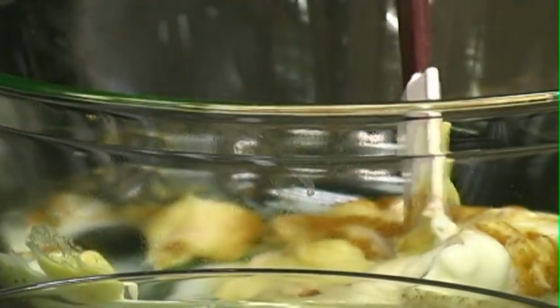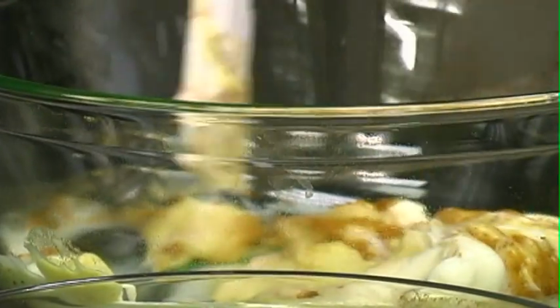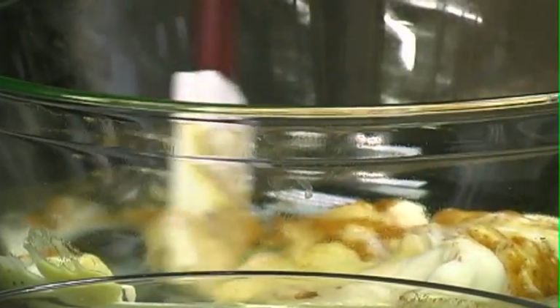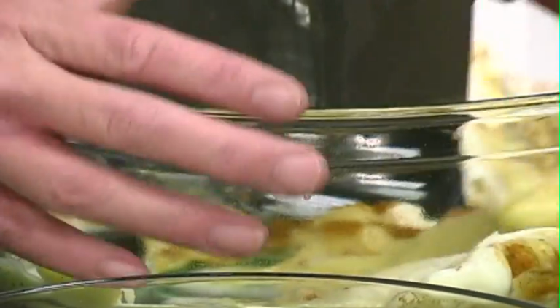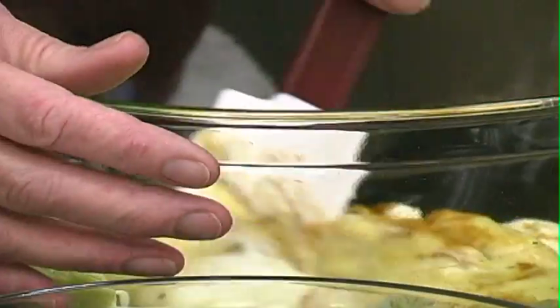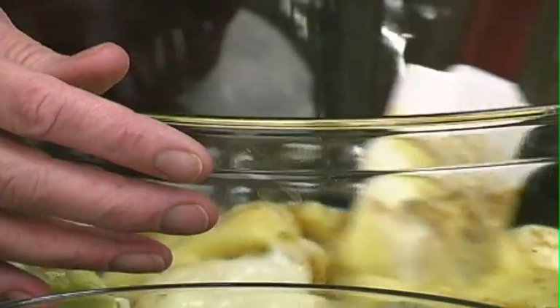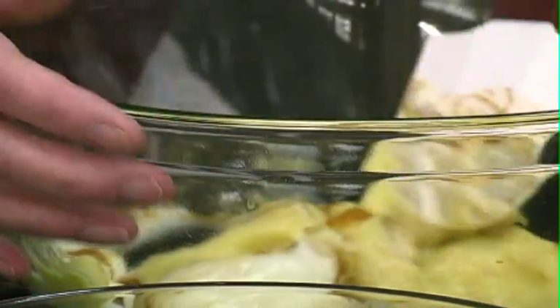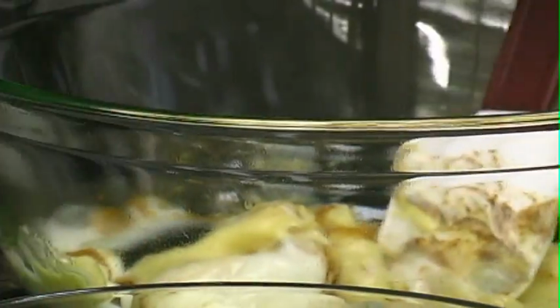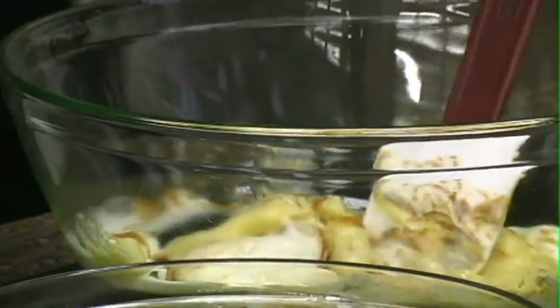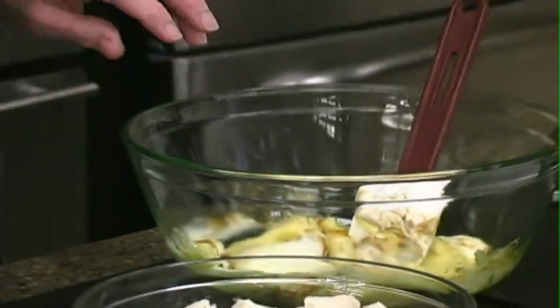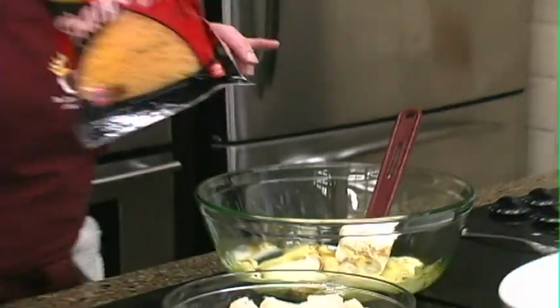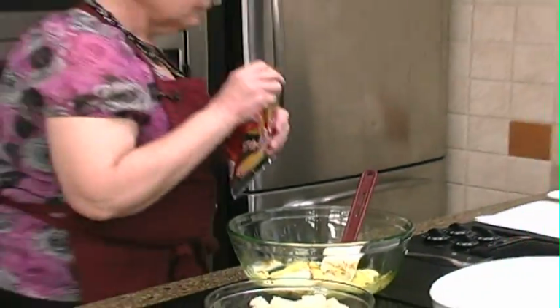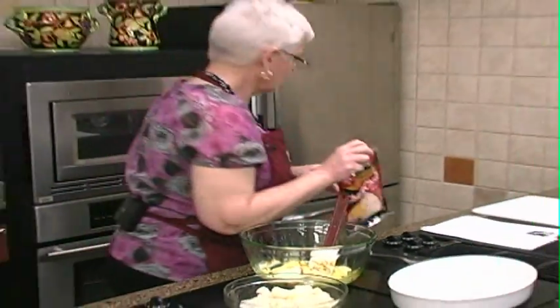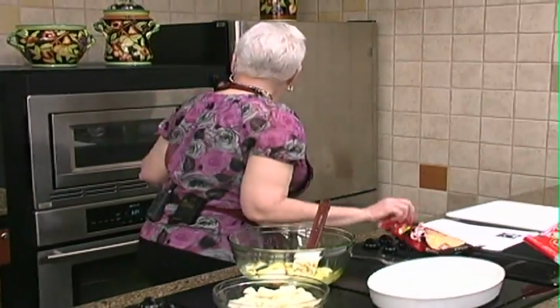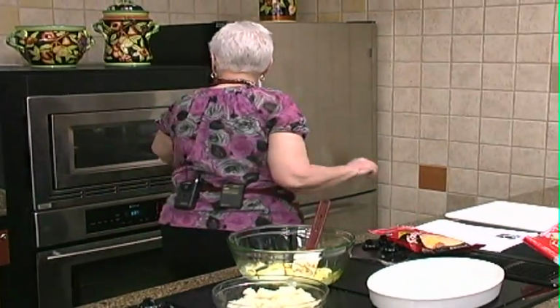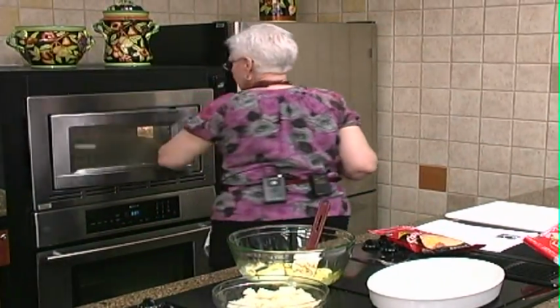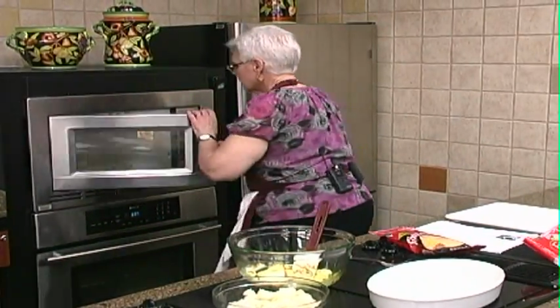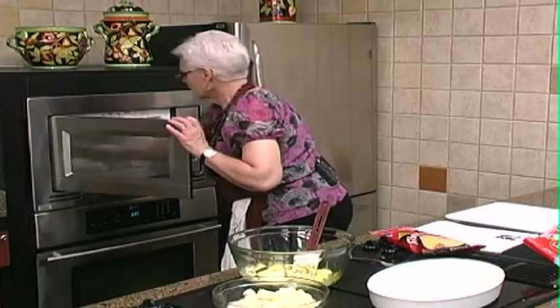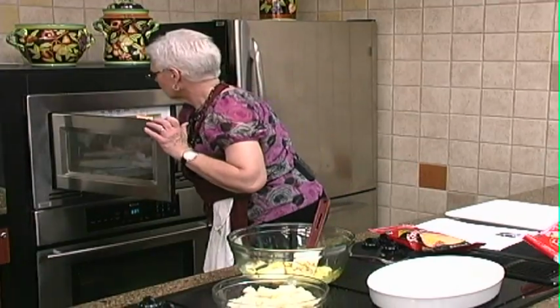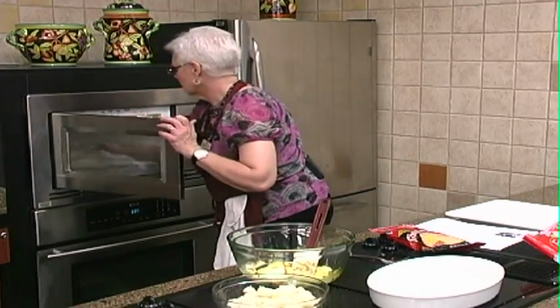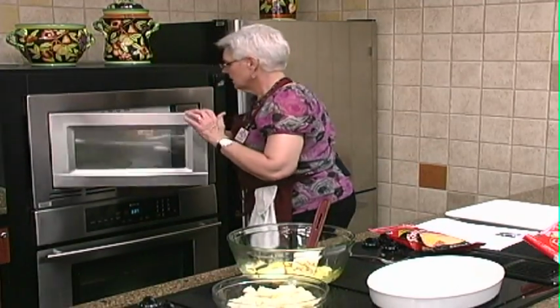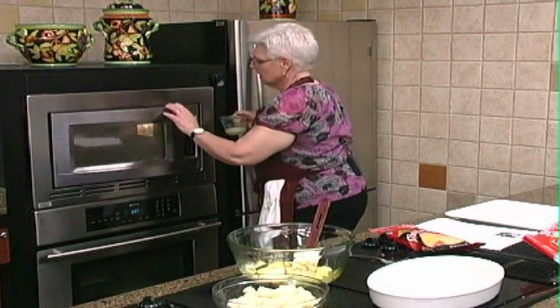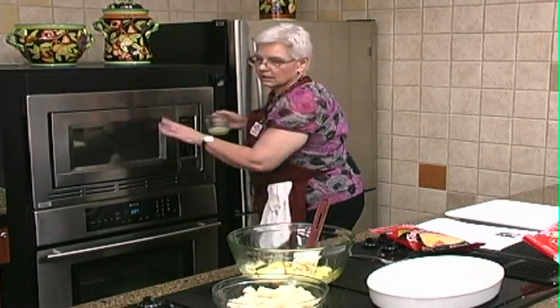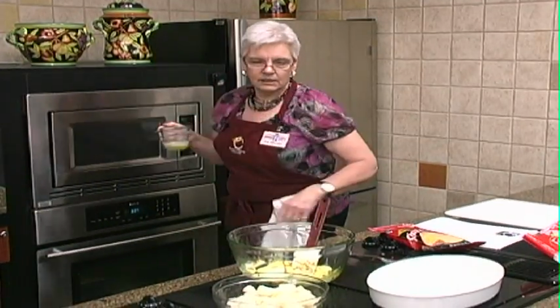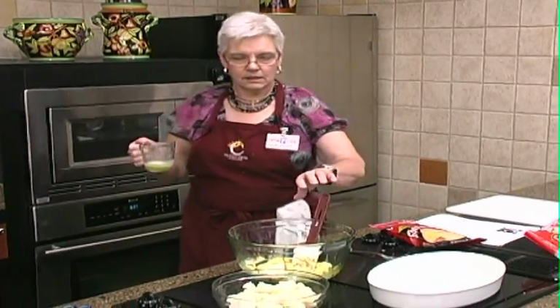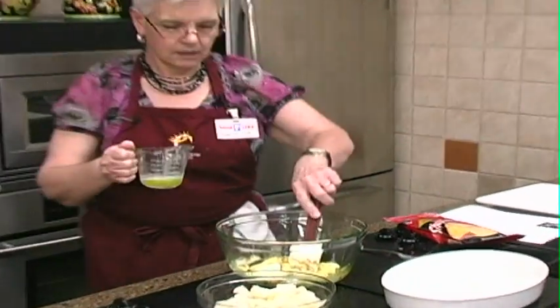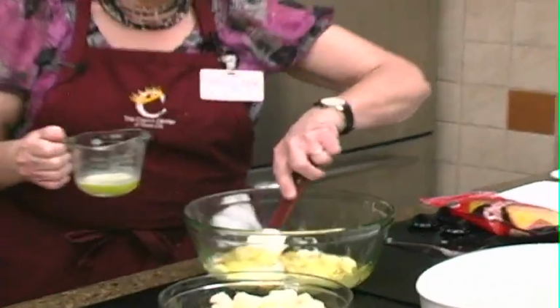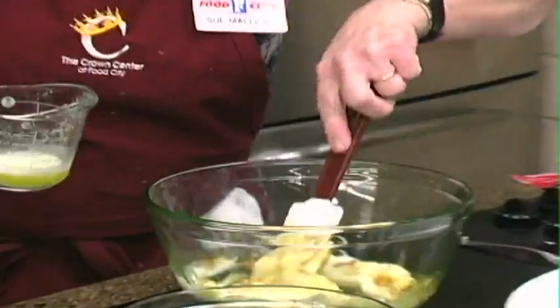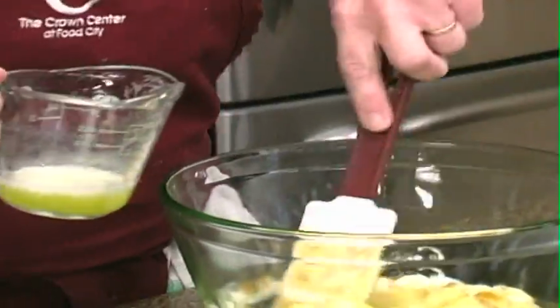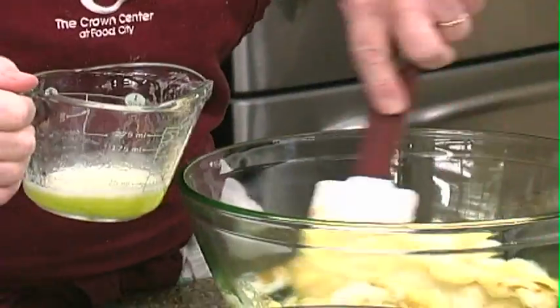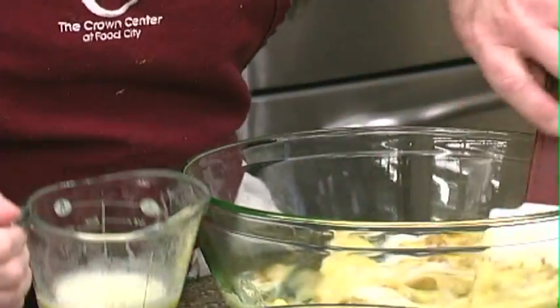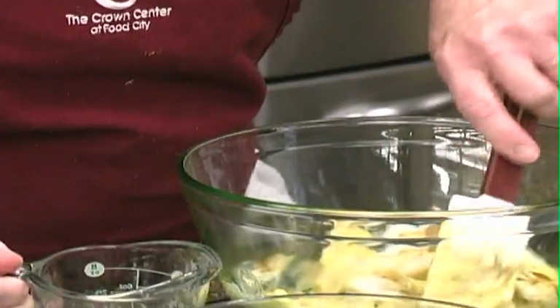And cheese — let's put this butter in here. There's our melted butter.